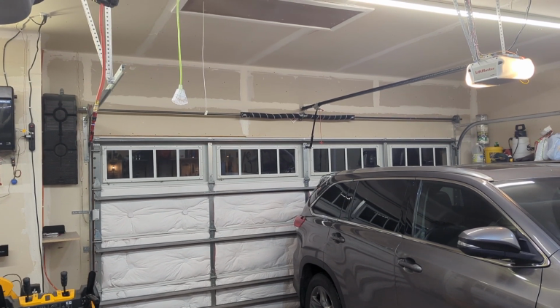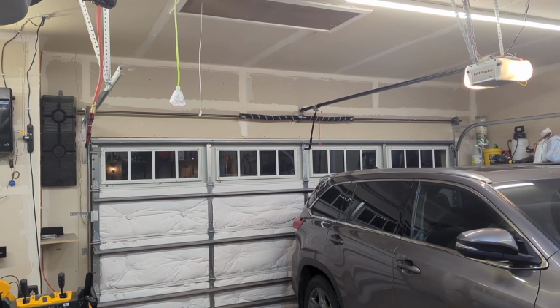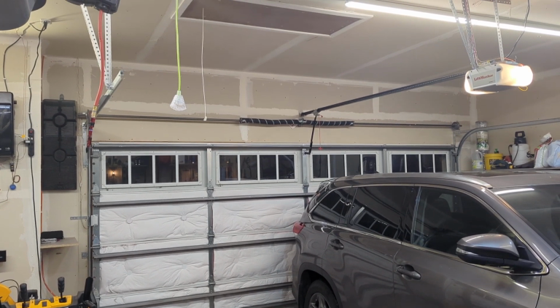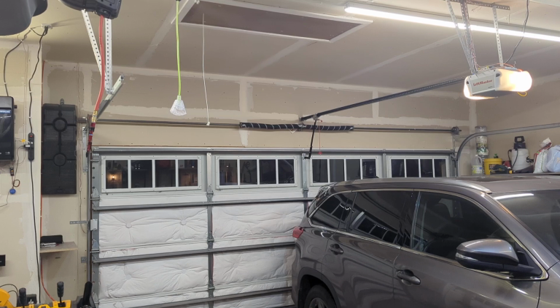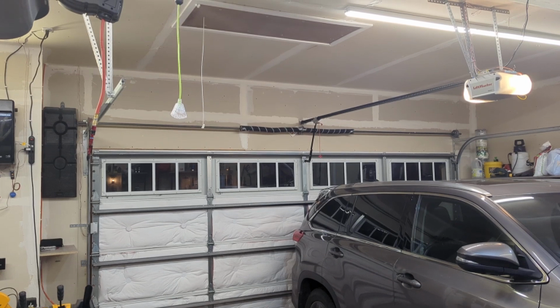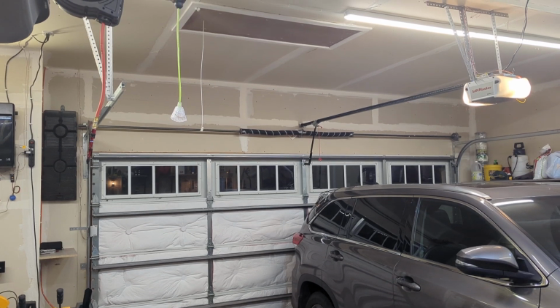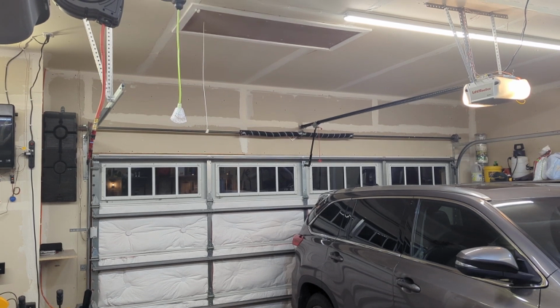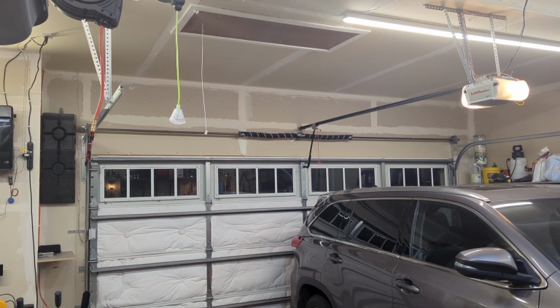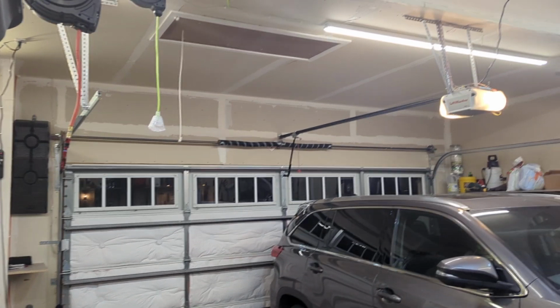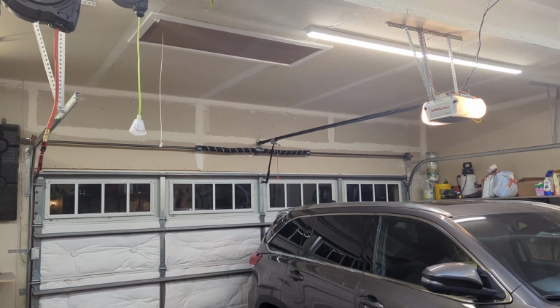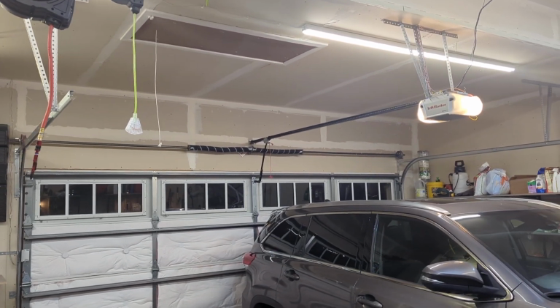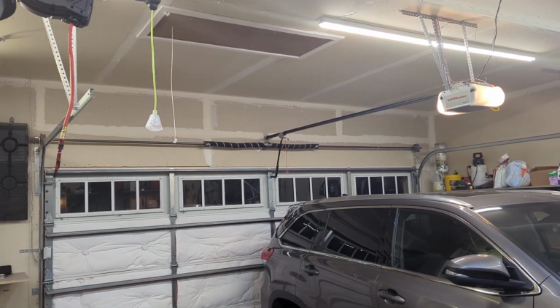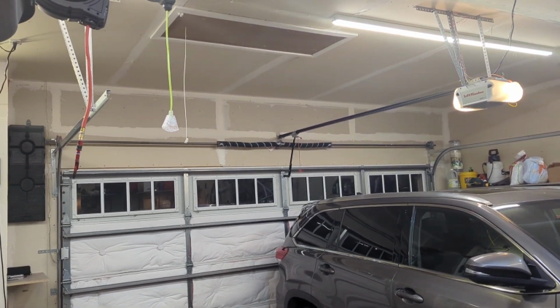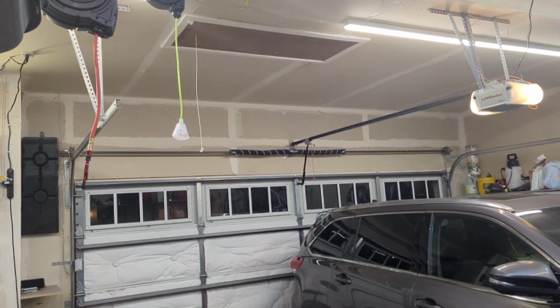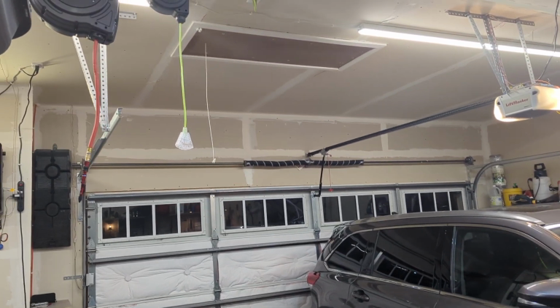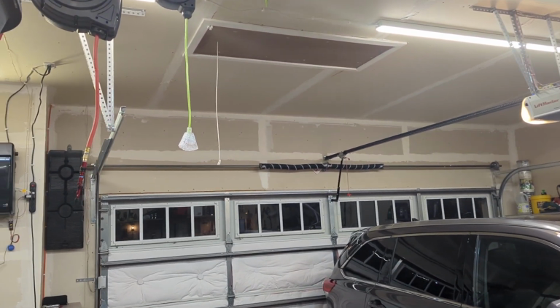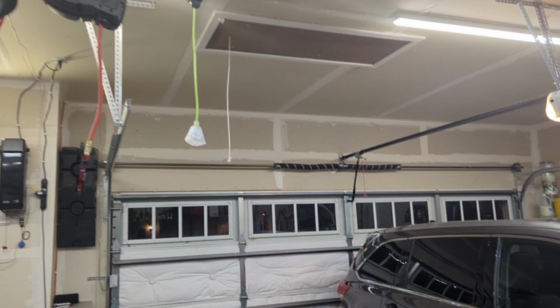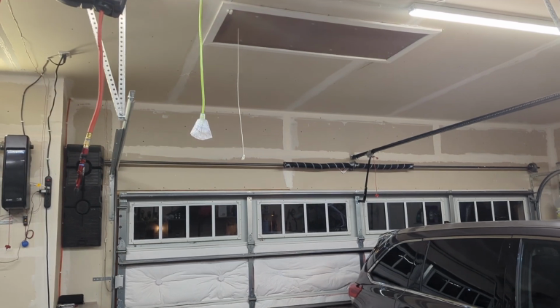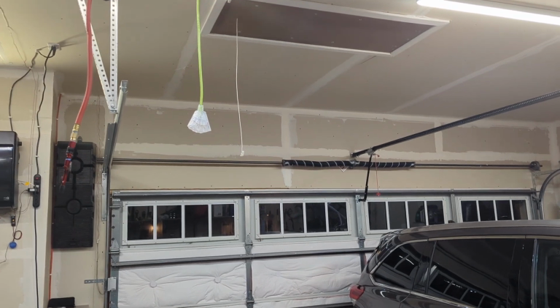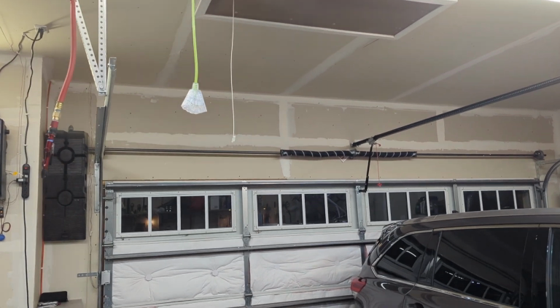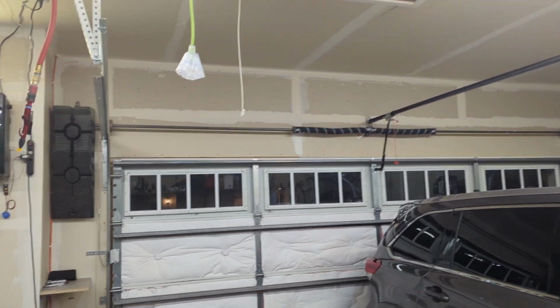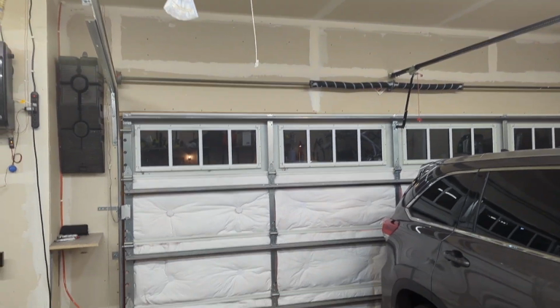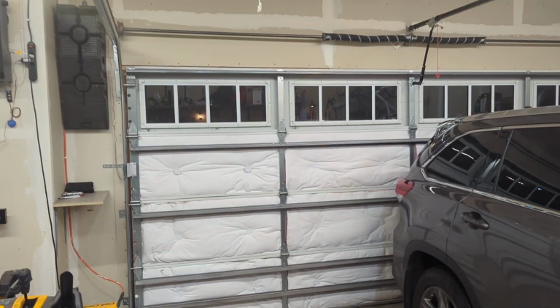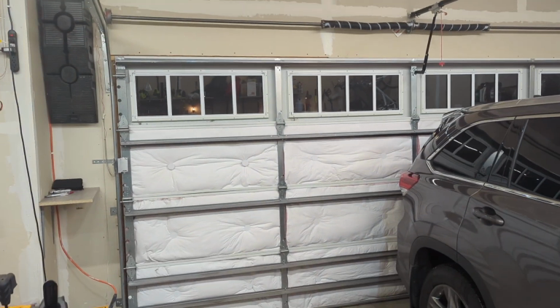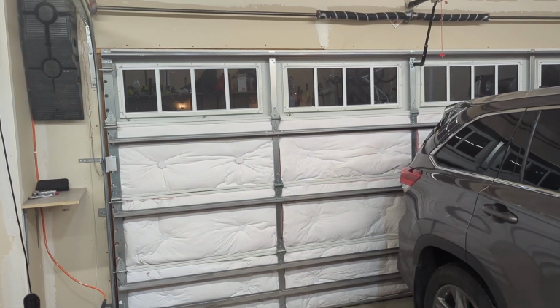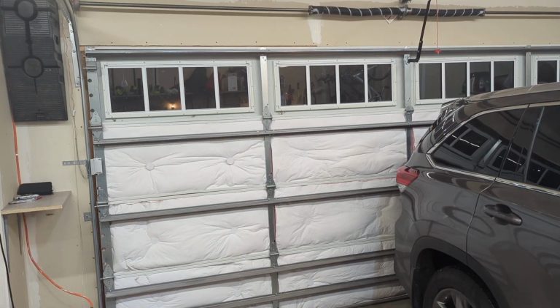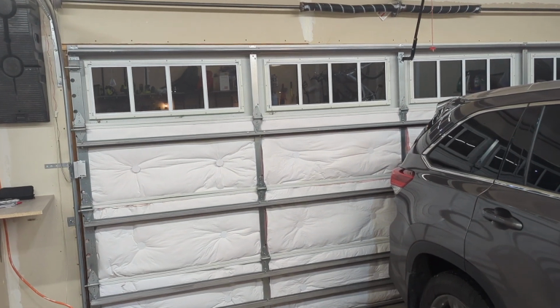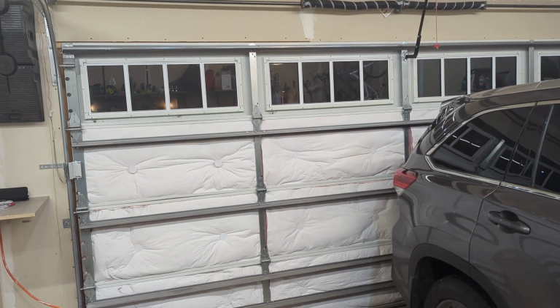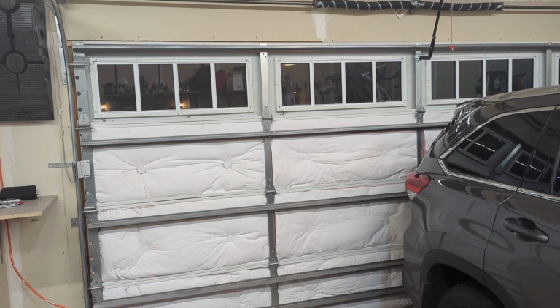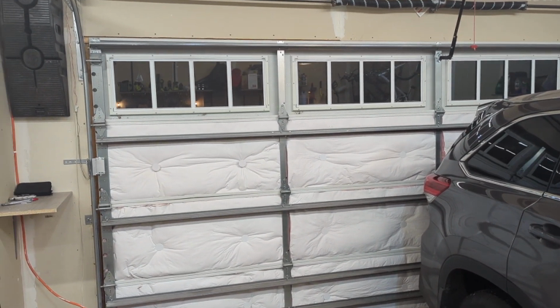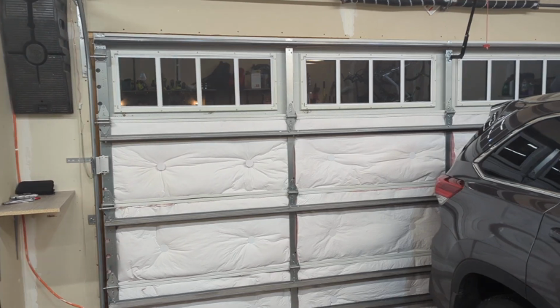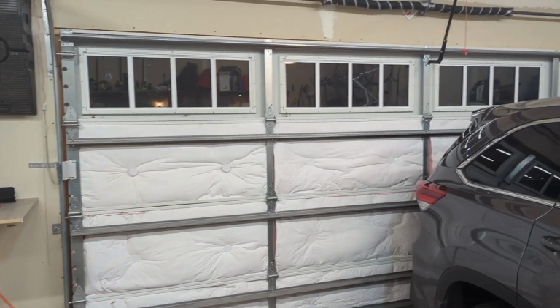So I added a smart outlet to the opener so that when I open the attic, power is killed. Even if we forgot and tried to open the garage, it won't open.